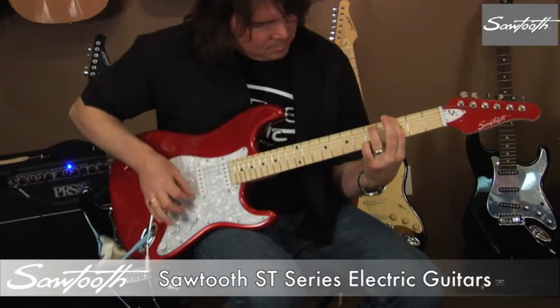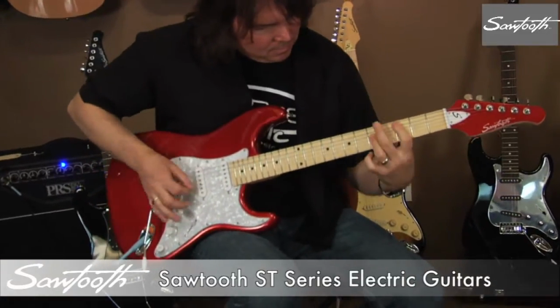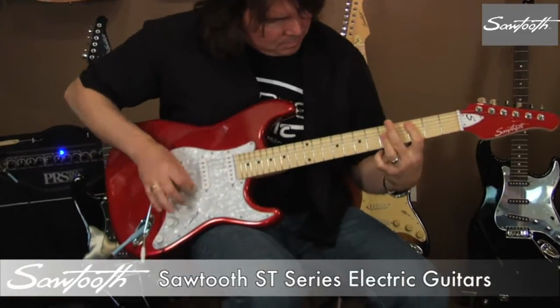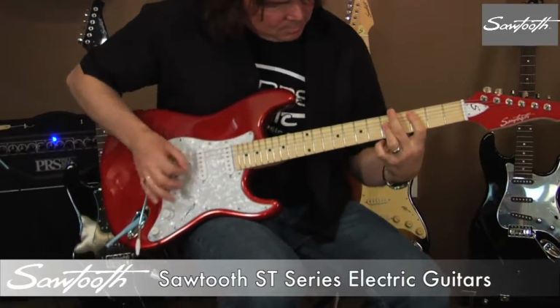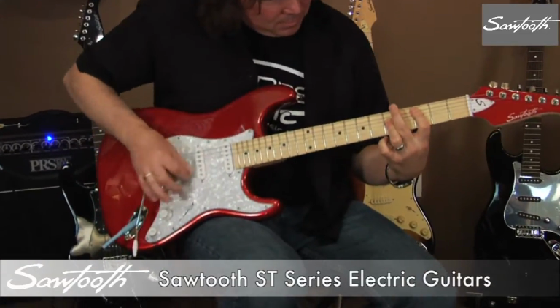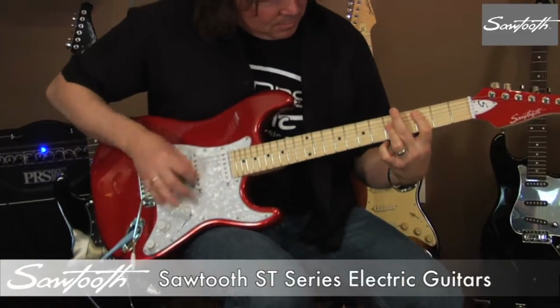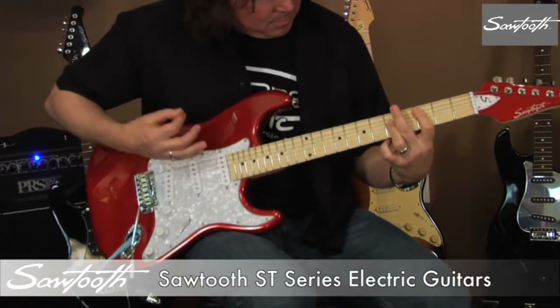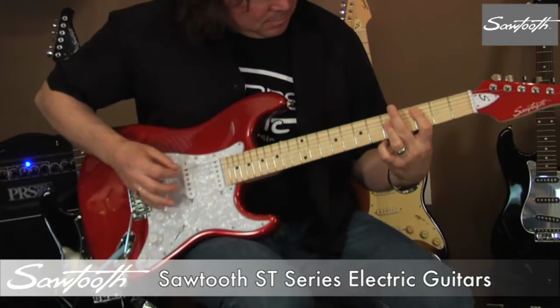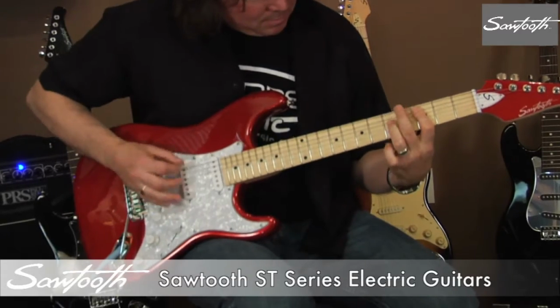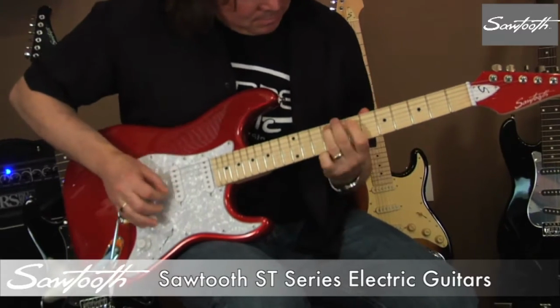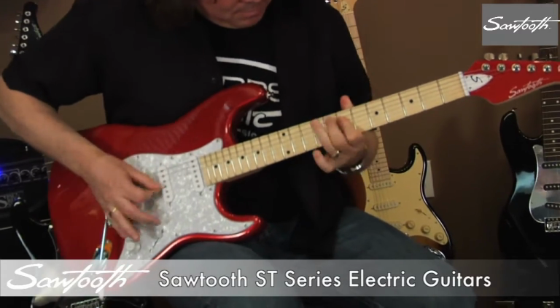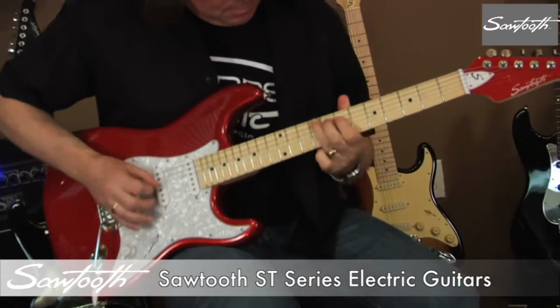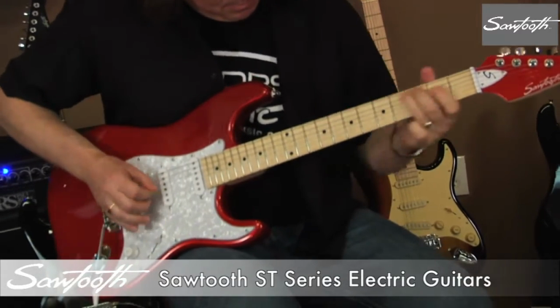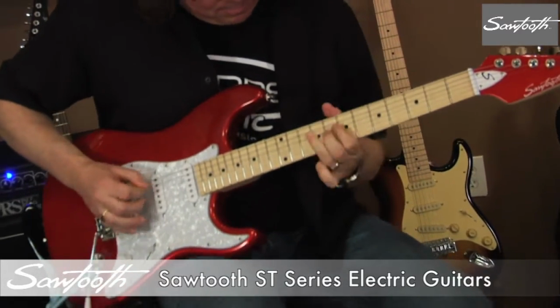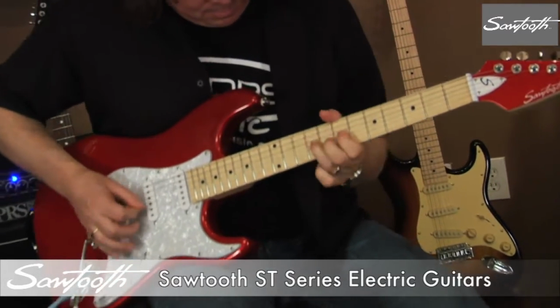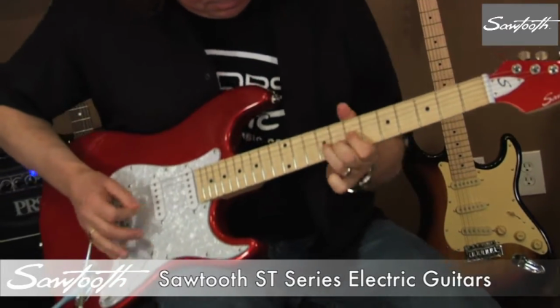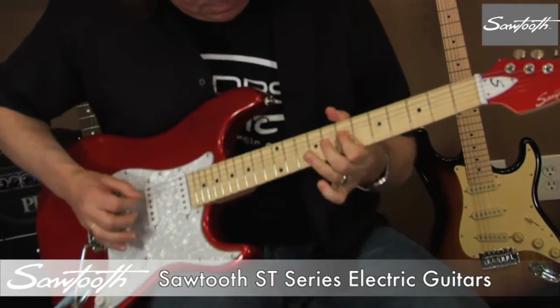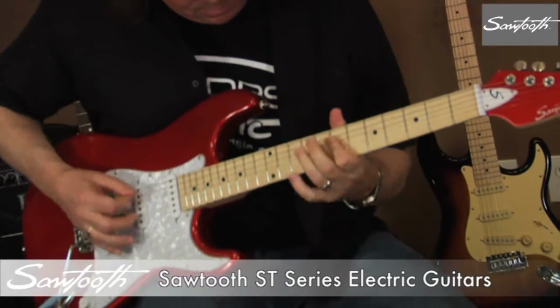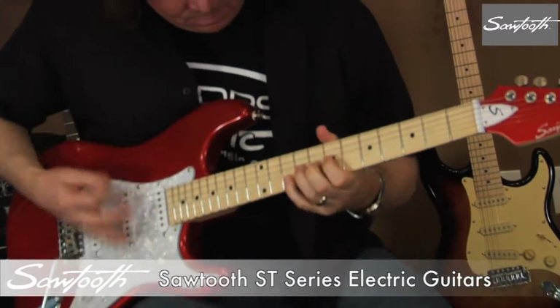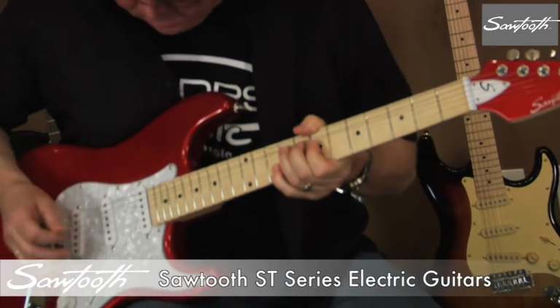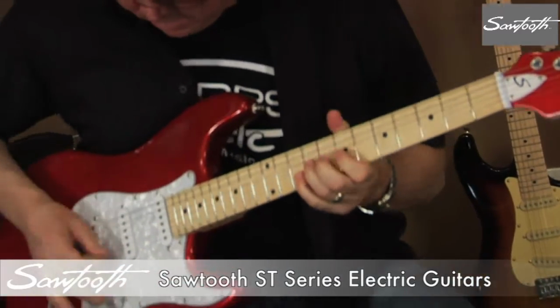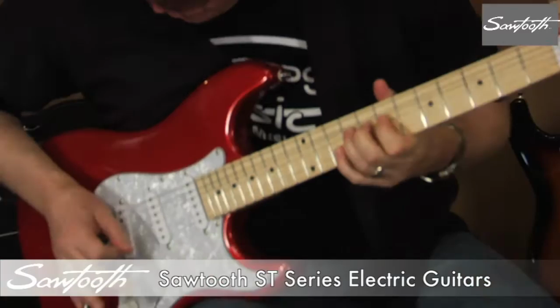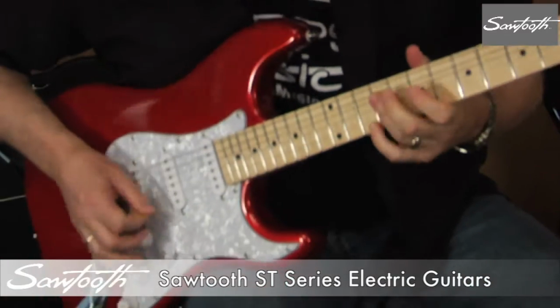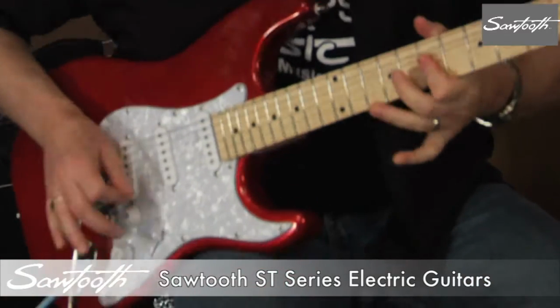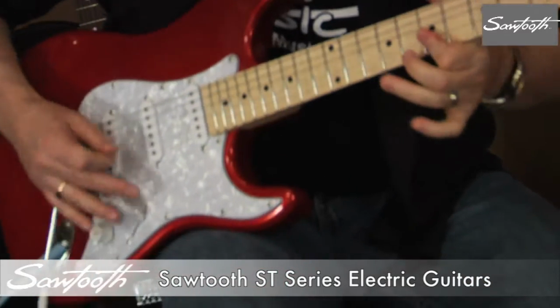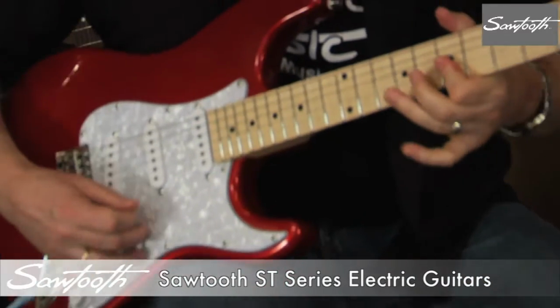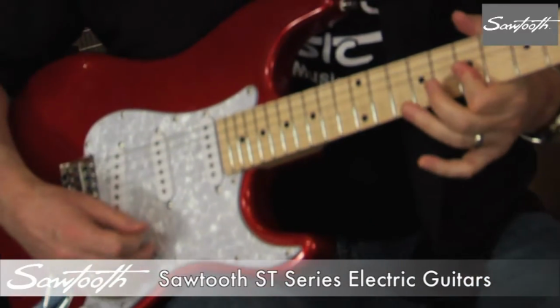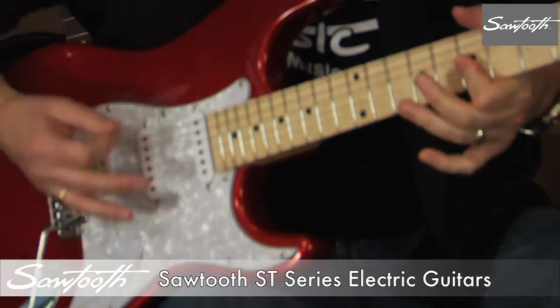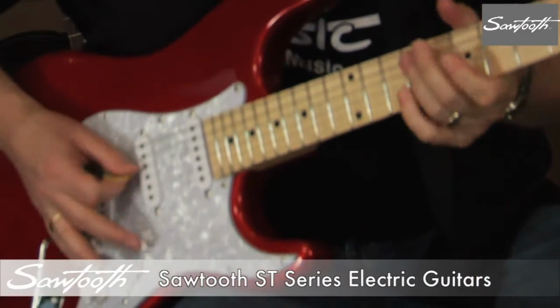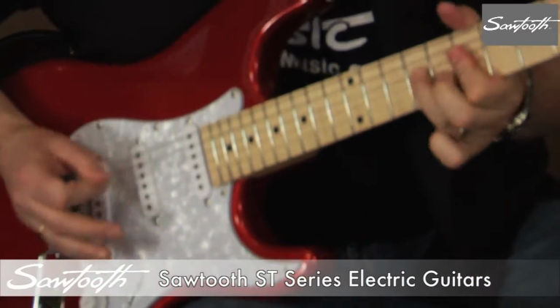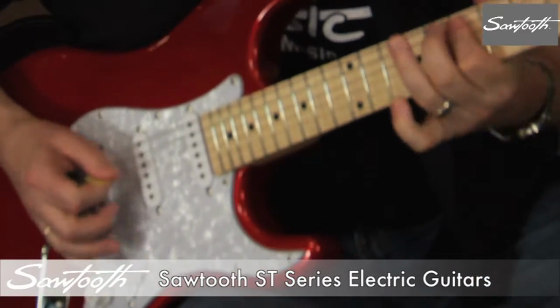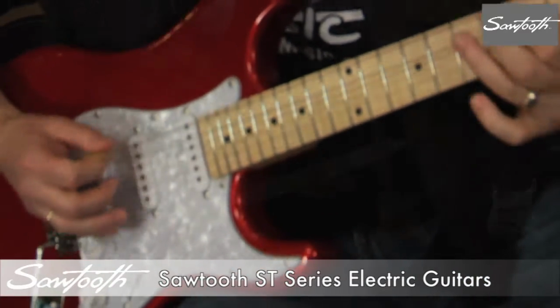Sawtooth guitars are the best value in electric guitar design. These highly versatile electric guitars offer solid tone, classic styling and are suited for all styles of music.